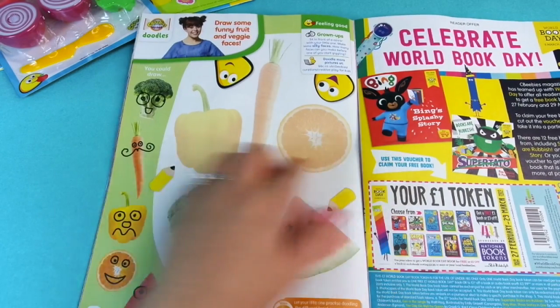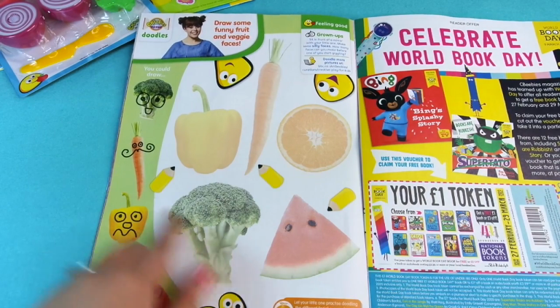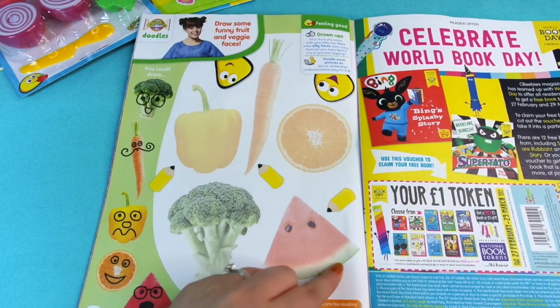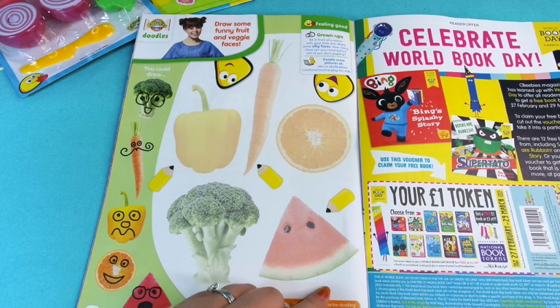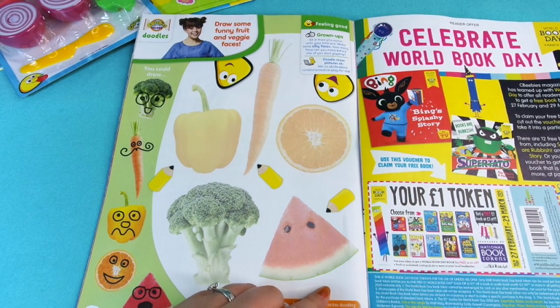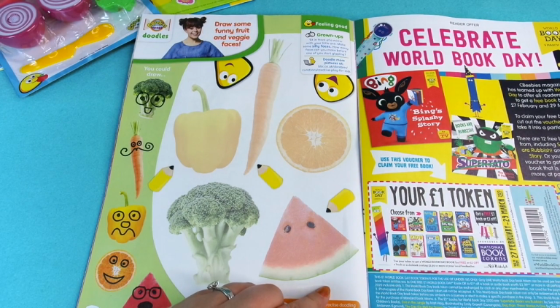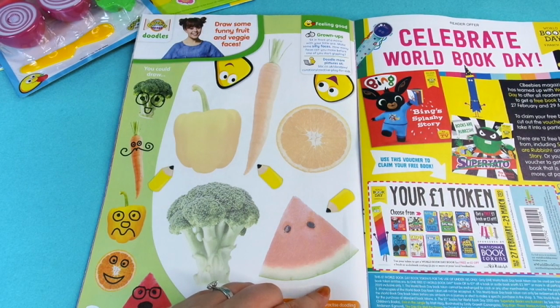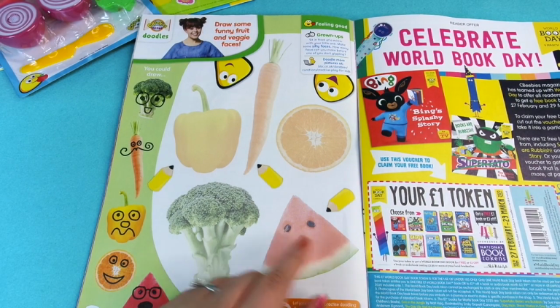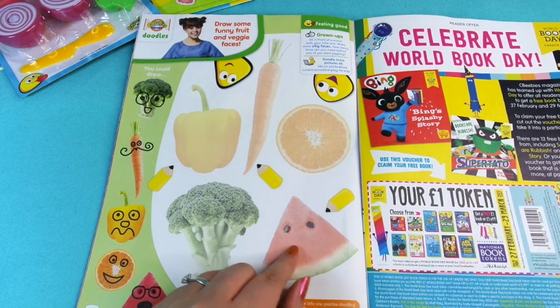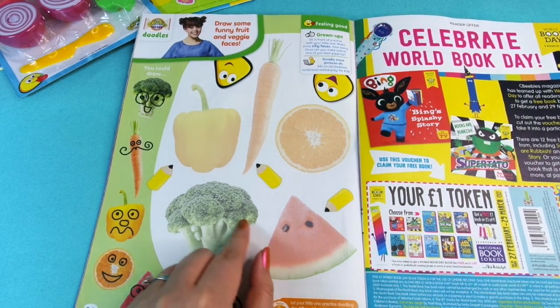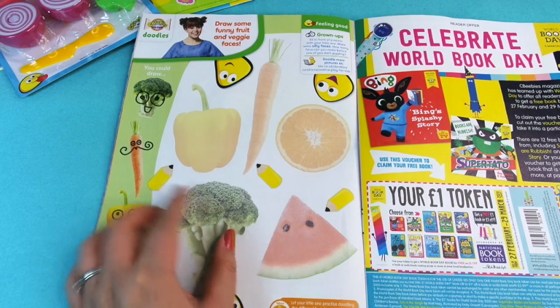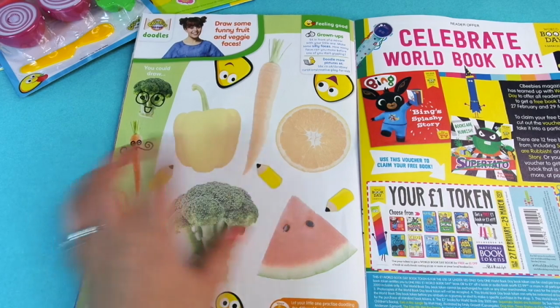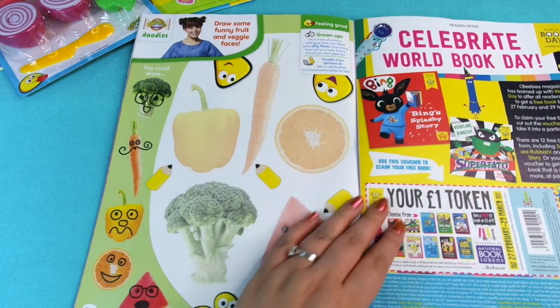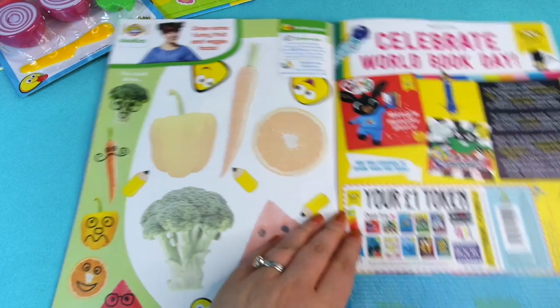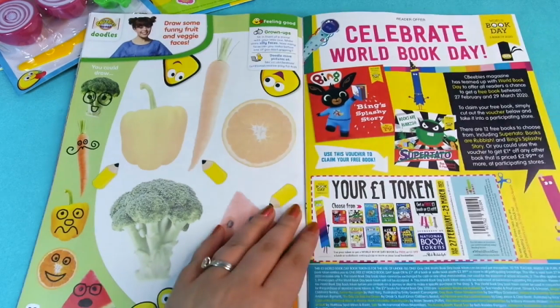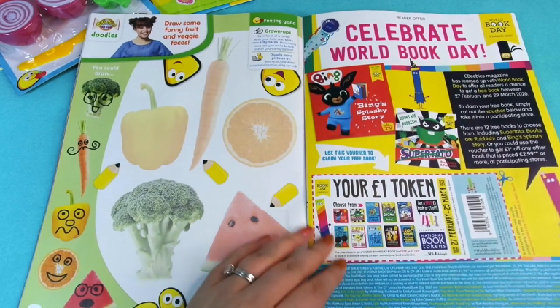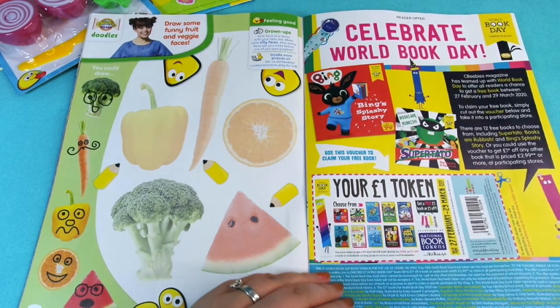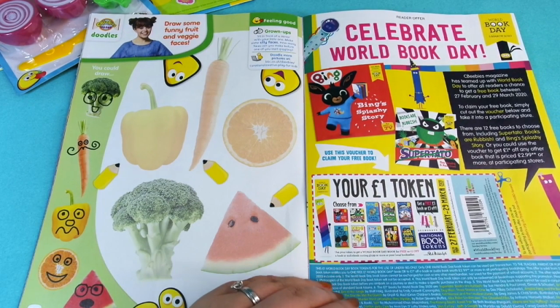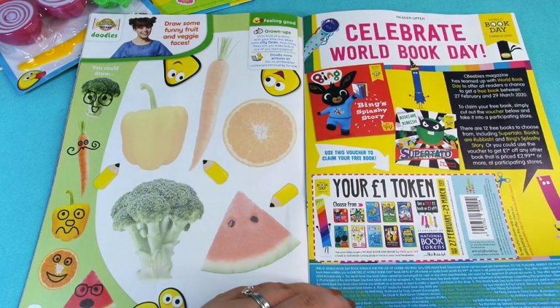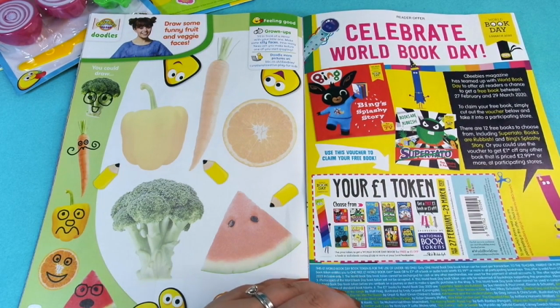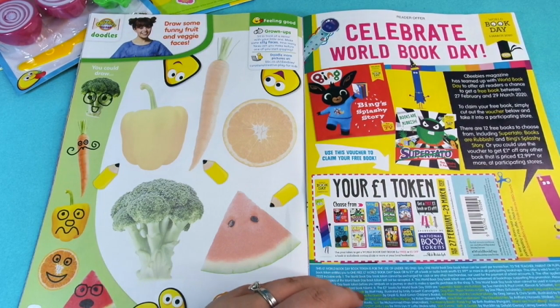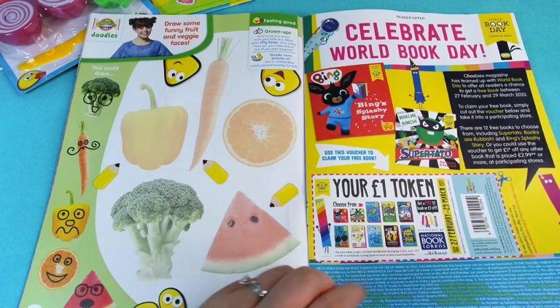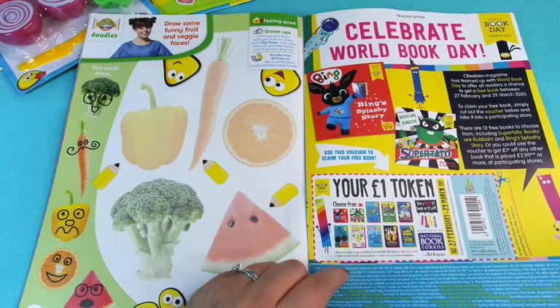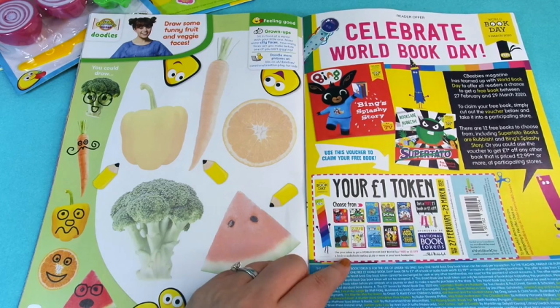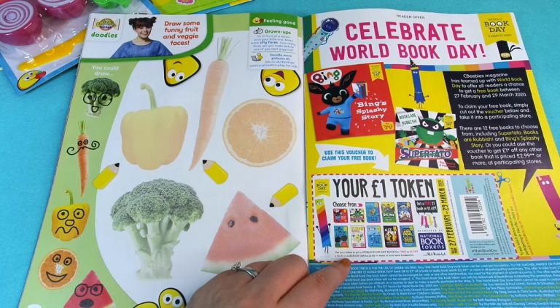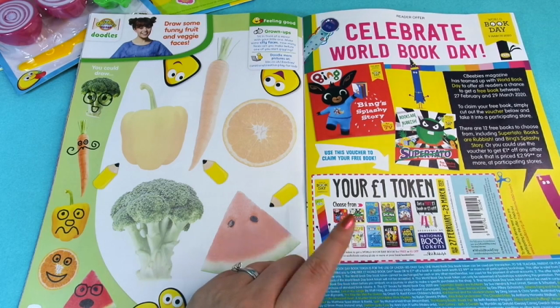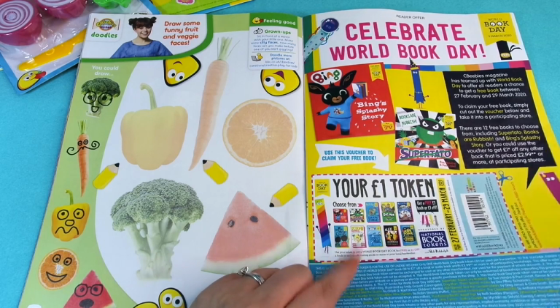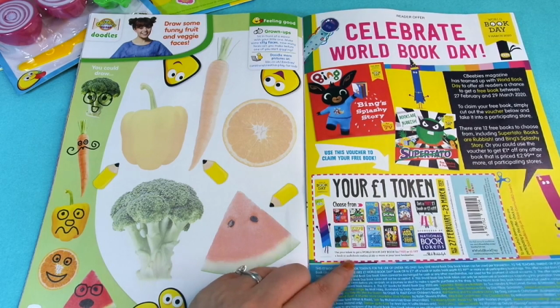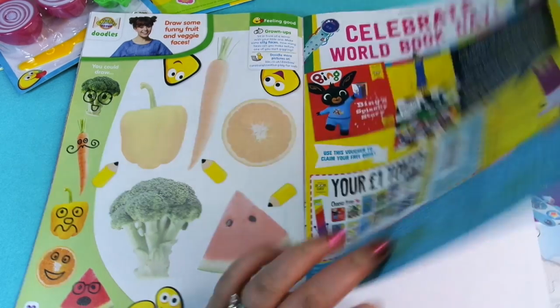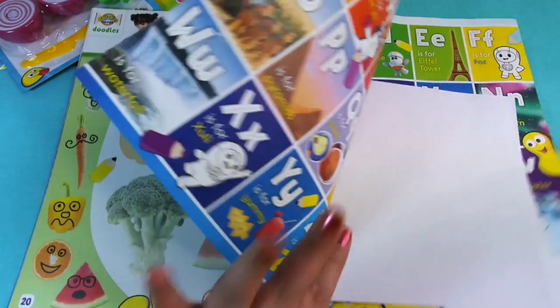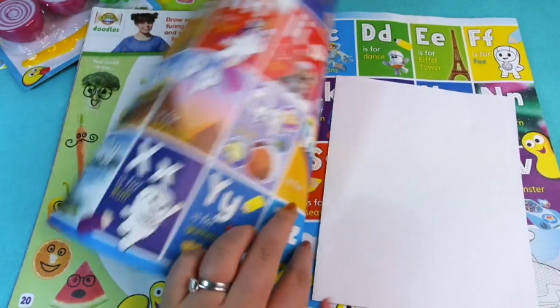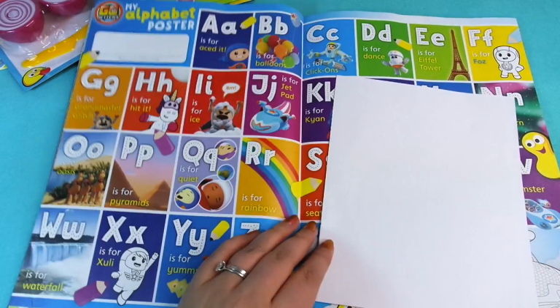Here we've got some funny faces to do on the fruits and vegetables — that looks great. And then we've got 'Celebrate World Book Day', which is today at the time of filming actually. You get some money off here and you've got to put this up.